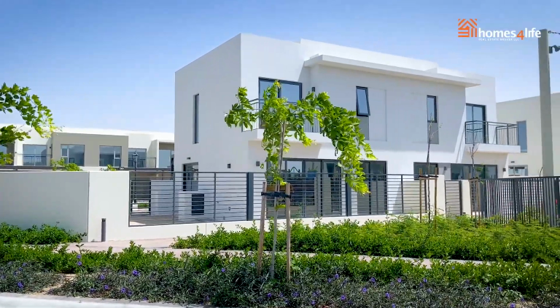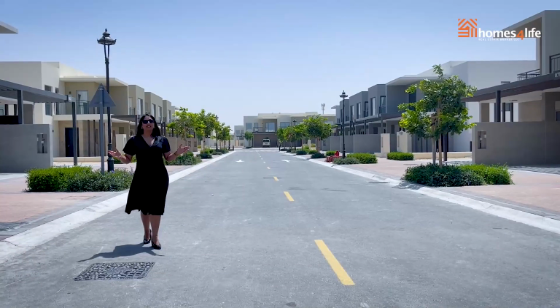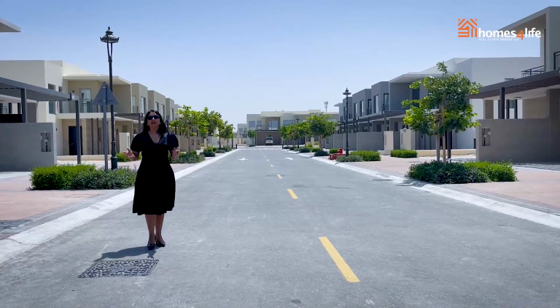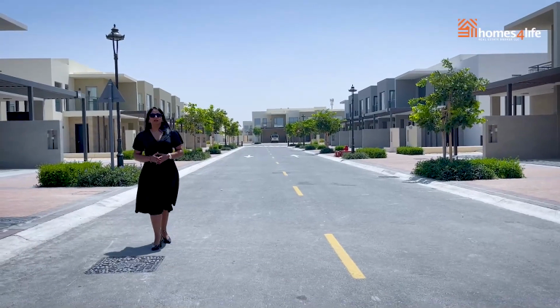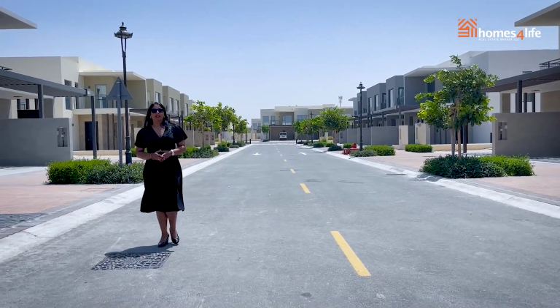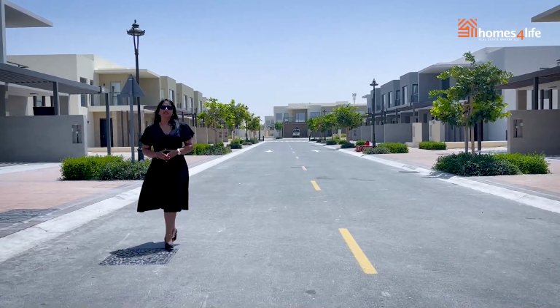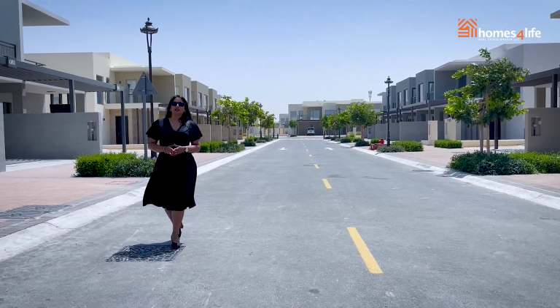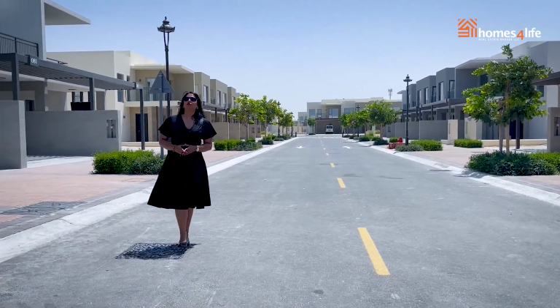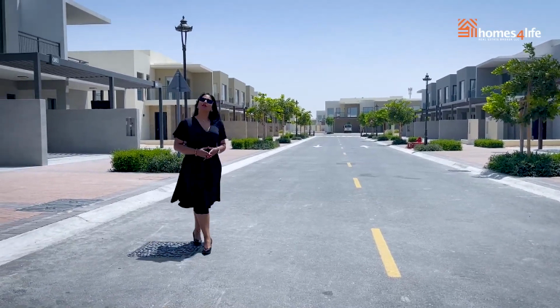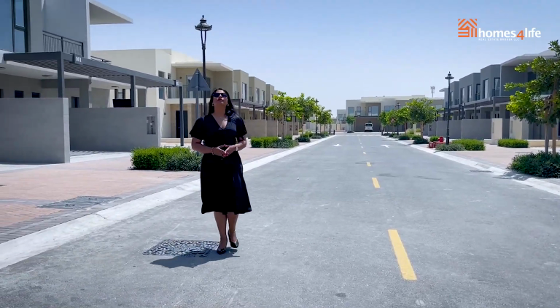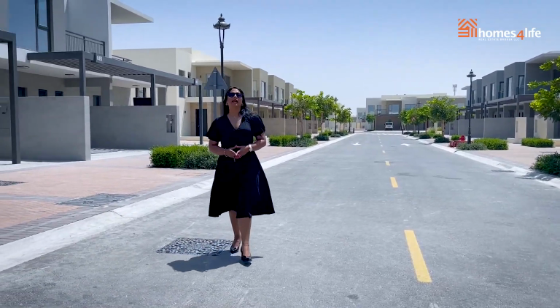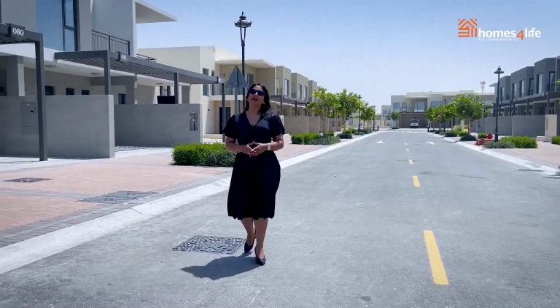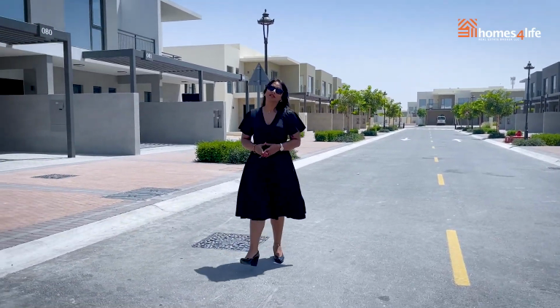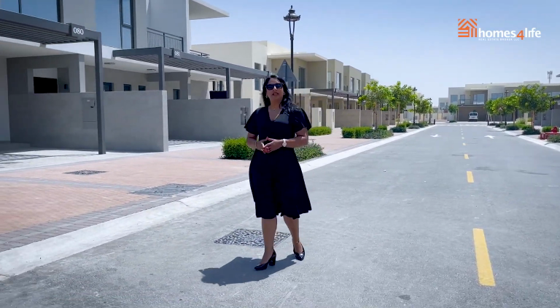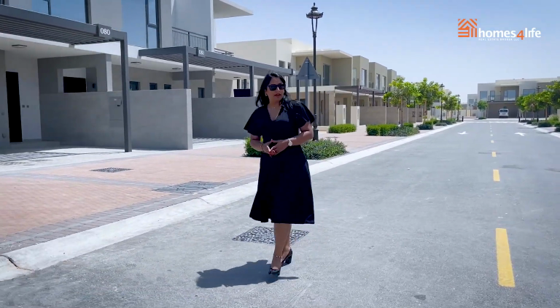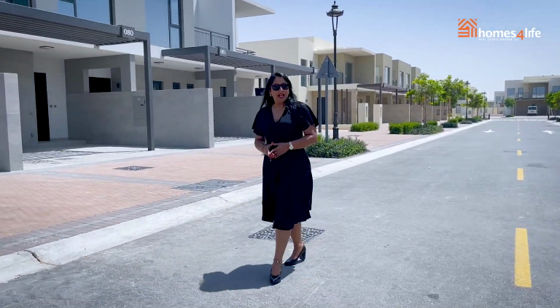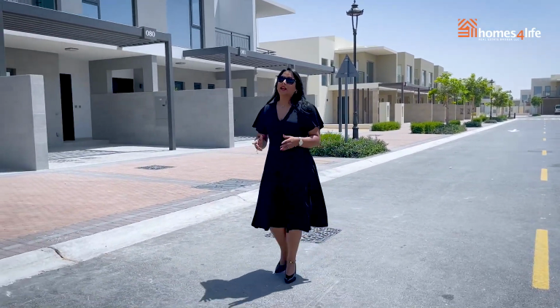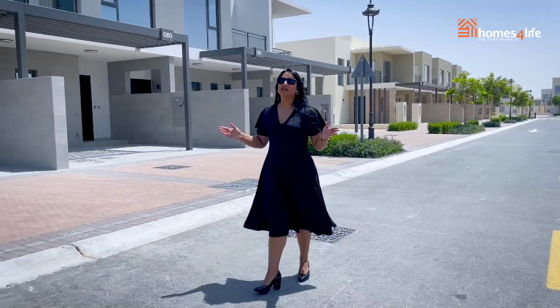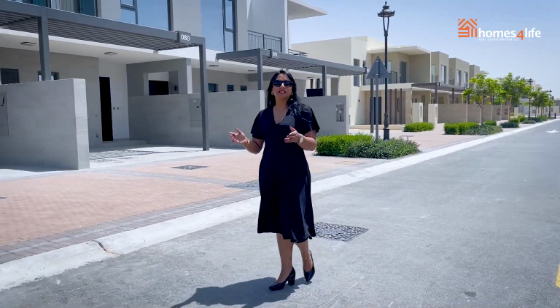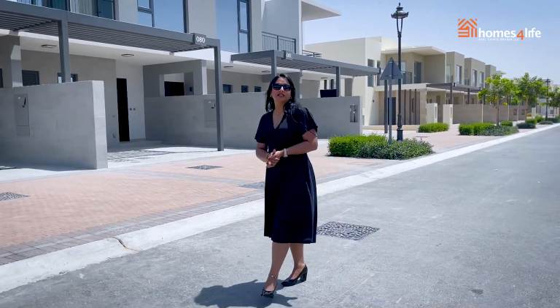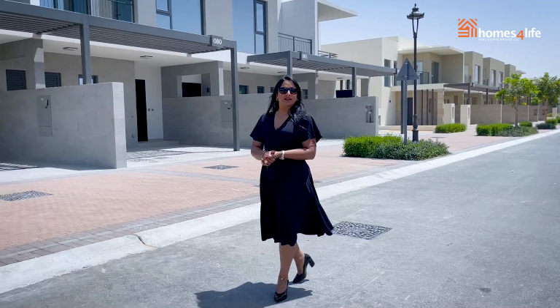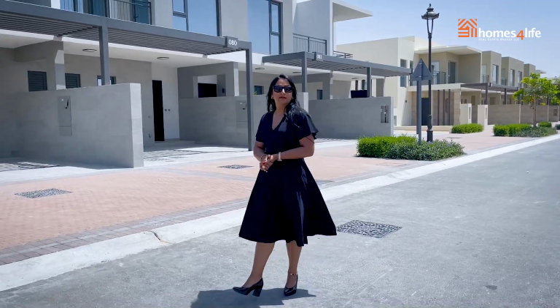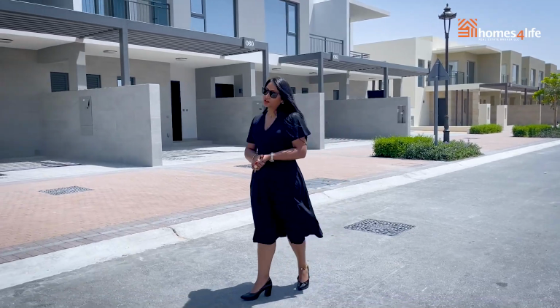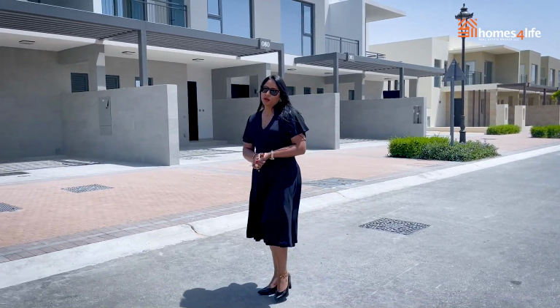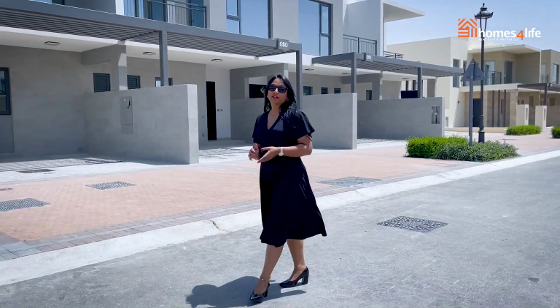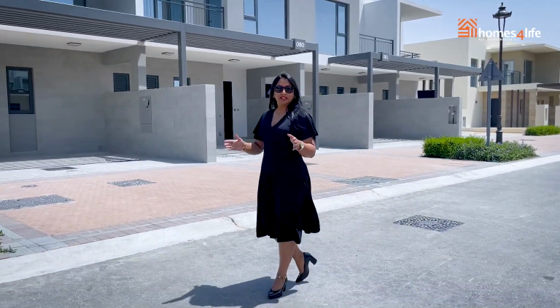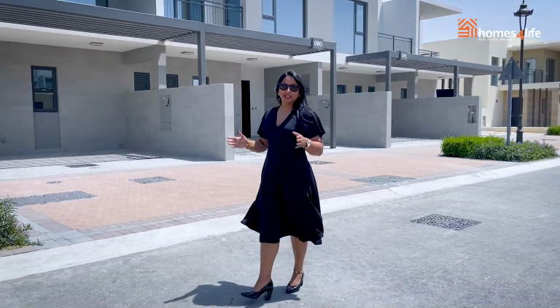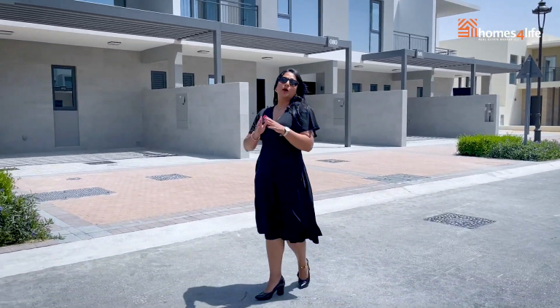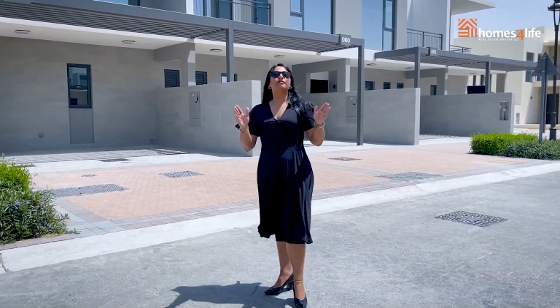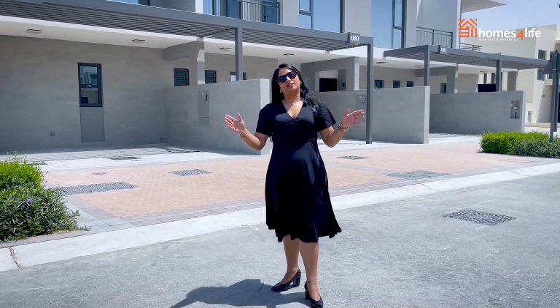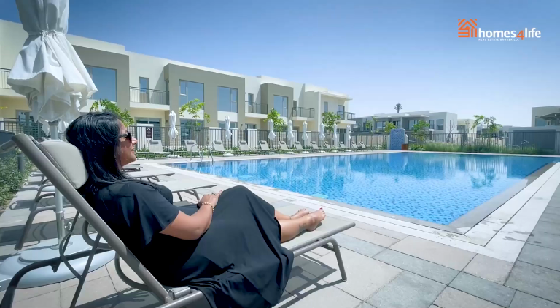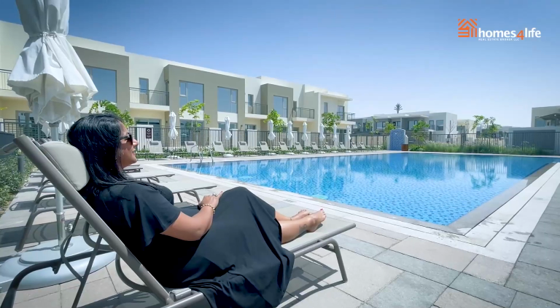A stunning community consisting of 258 townhouses in Phase 1 and 168 townhouses in Phase 2, with facilities perfect for your family.